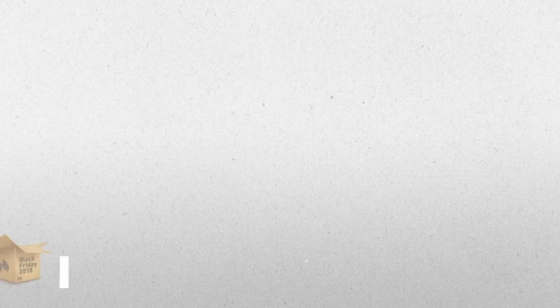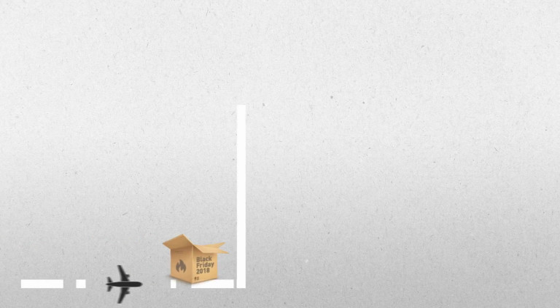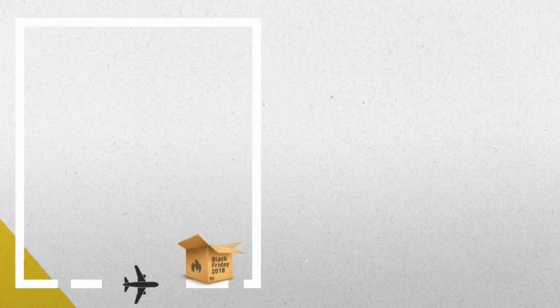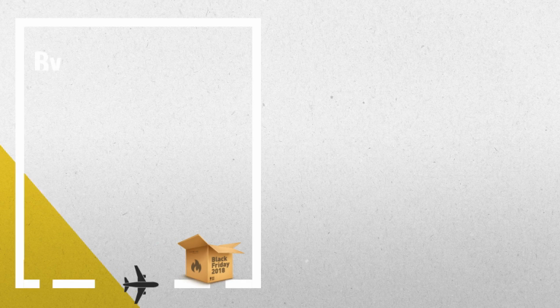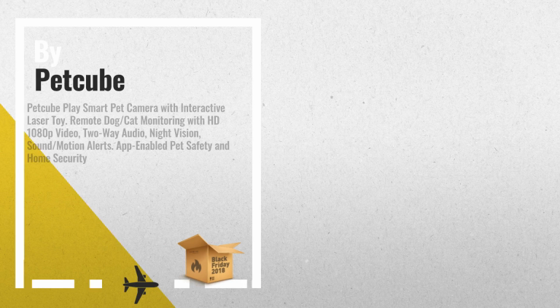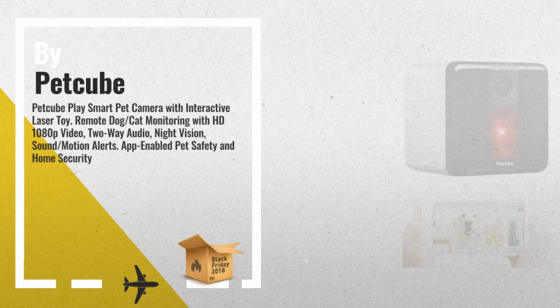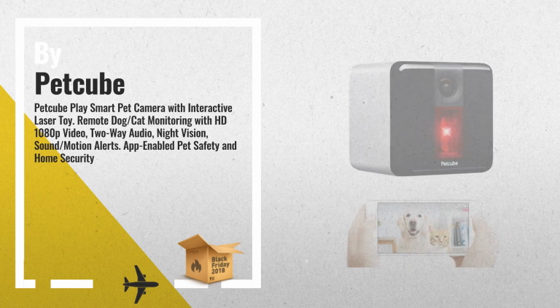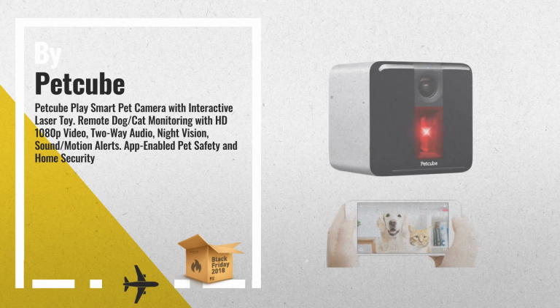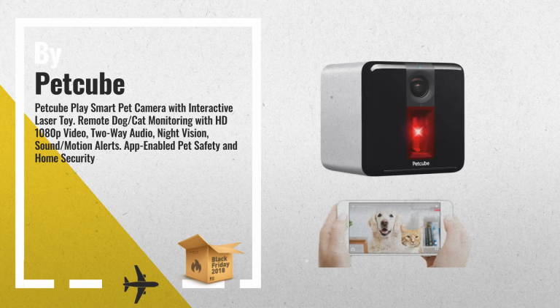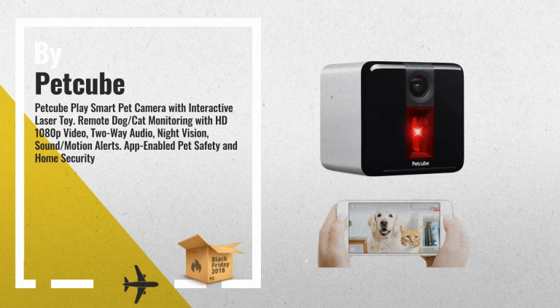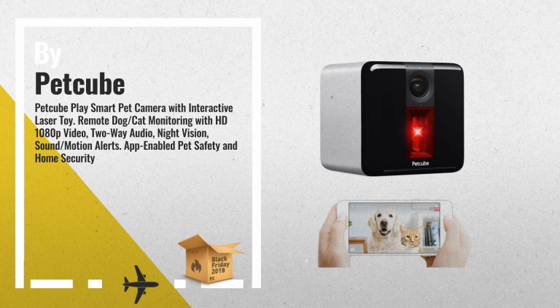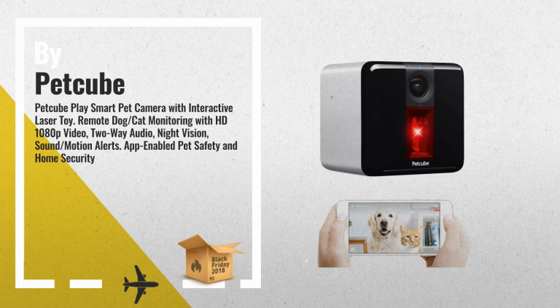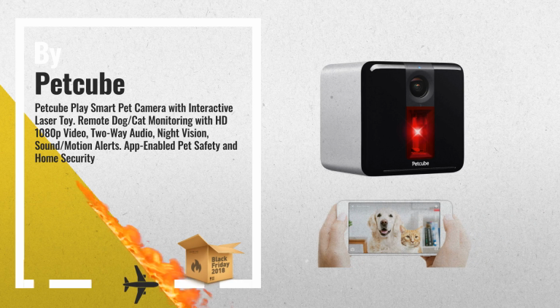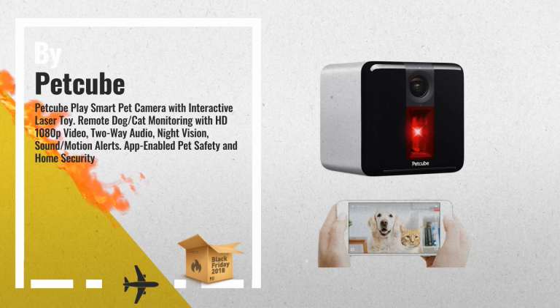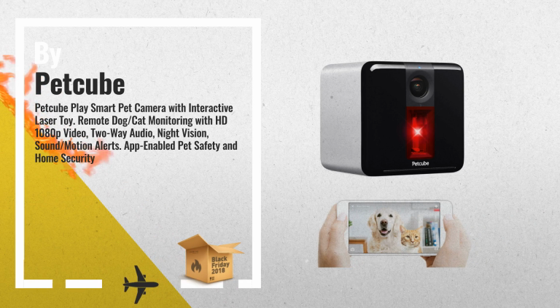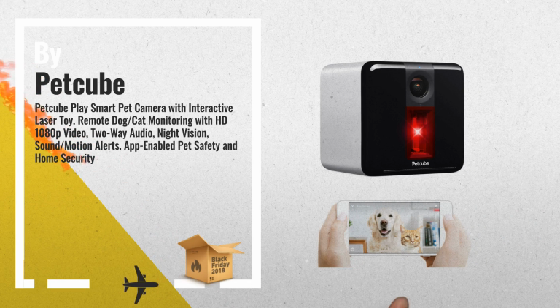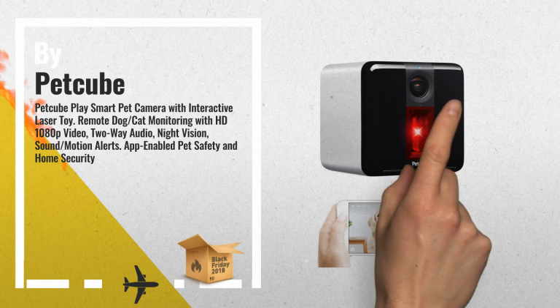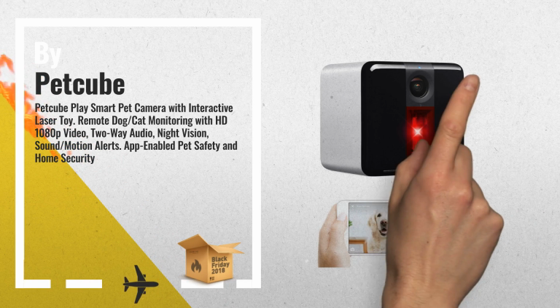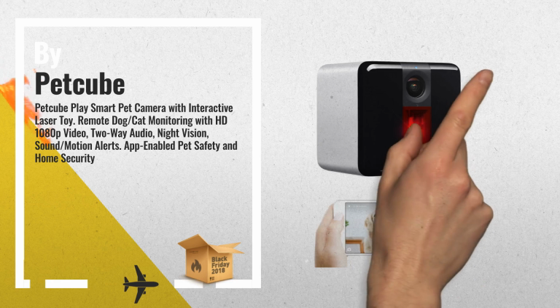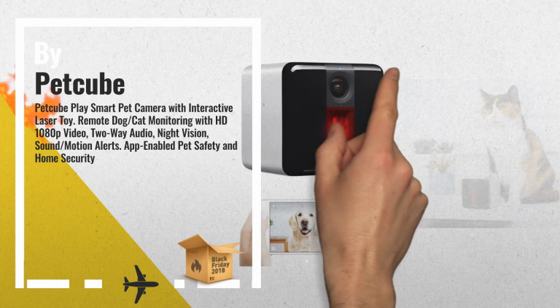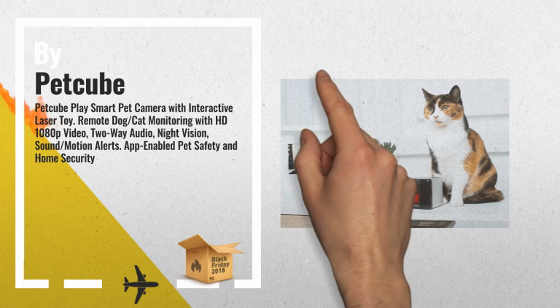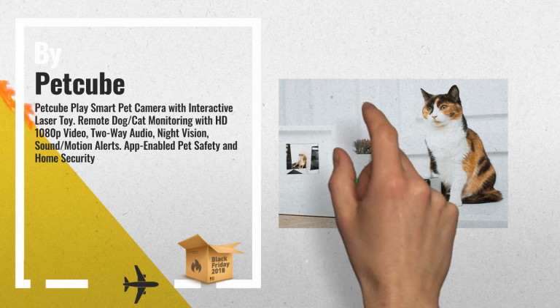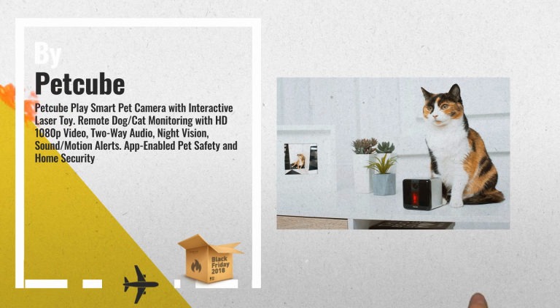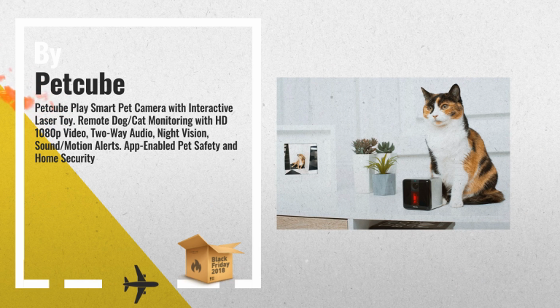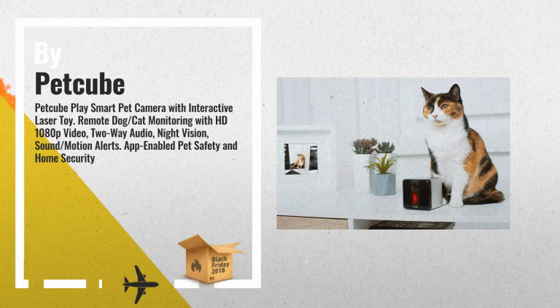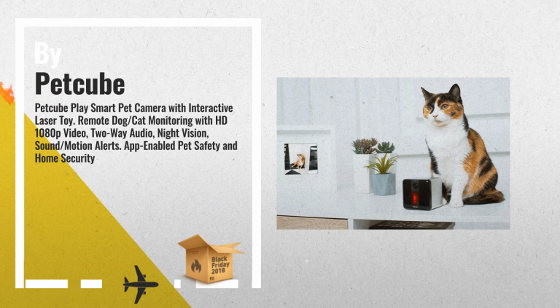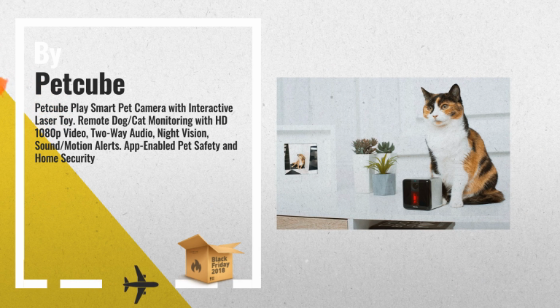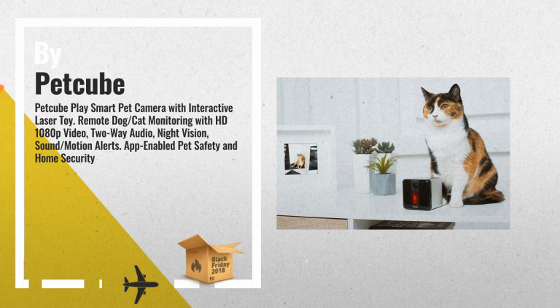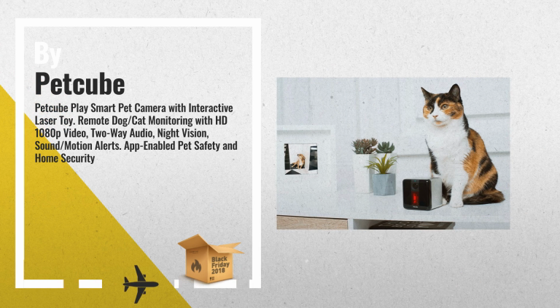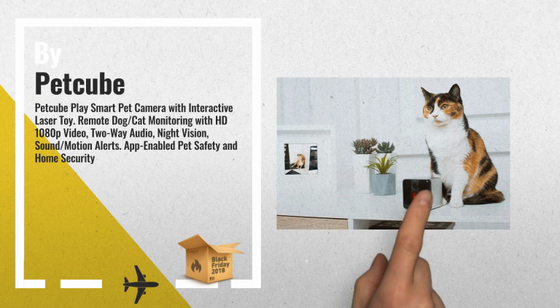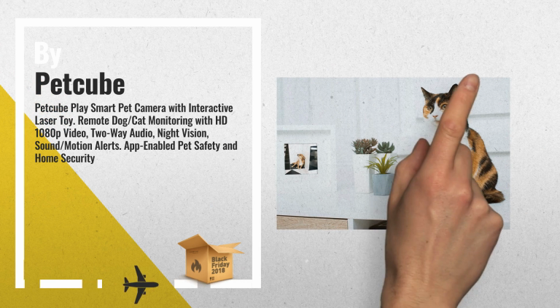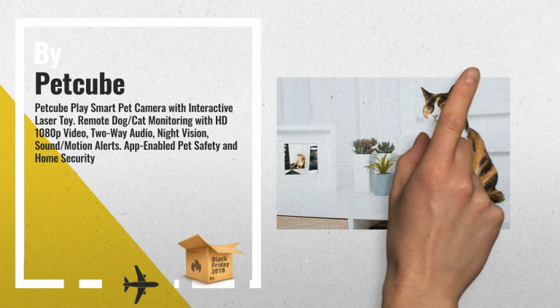Number 1: Petcube Play is a smart Wi-Fi pet cam with a built-in laser toy. It lets you see, talk, play, and exercise your pet remotely, by Petcube.